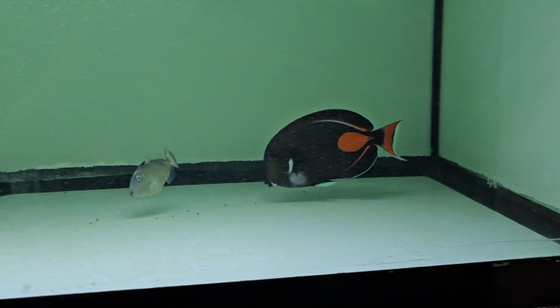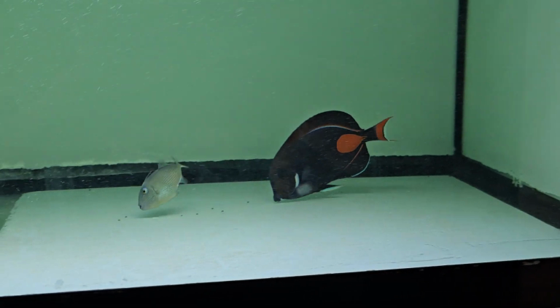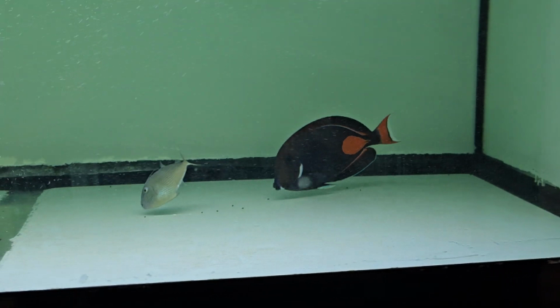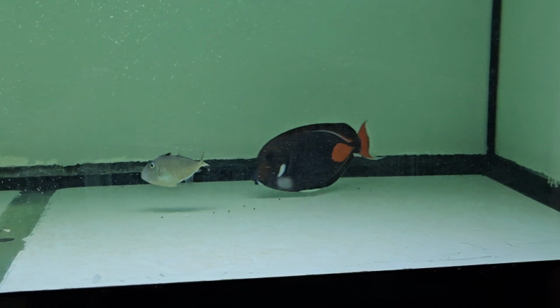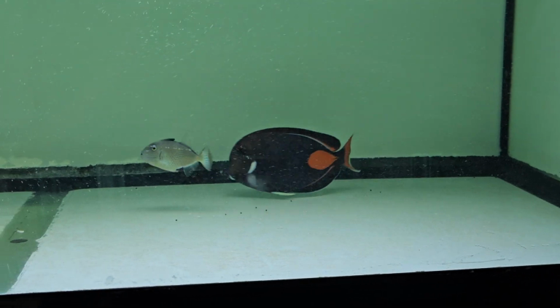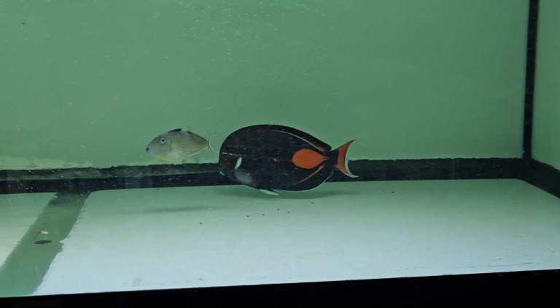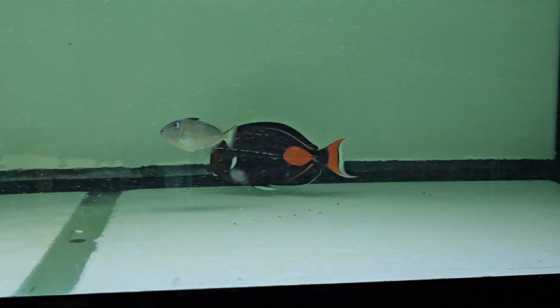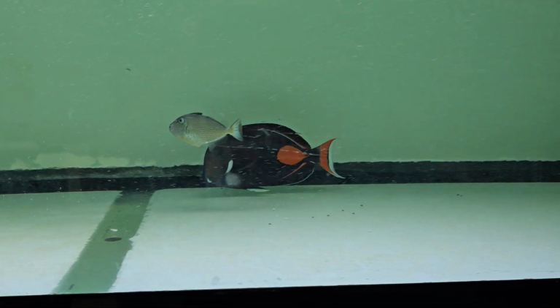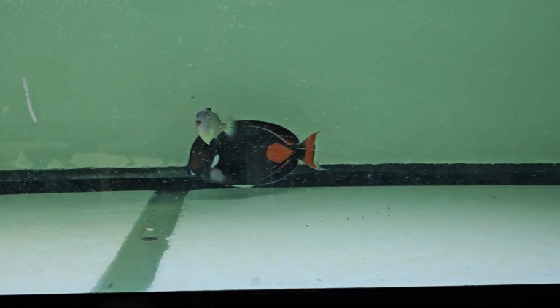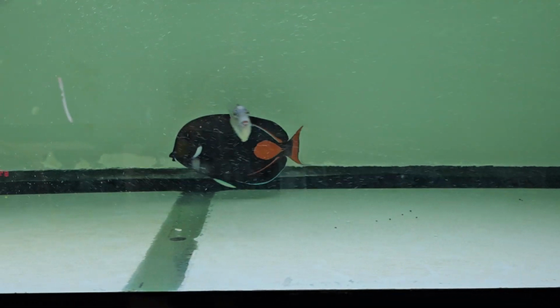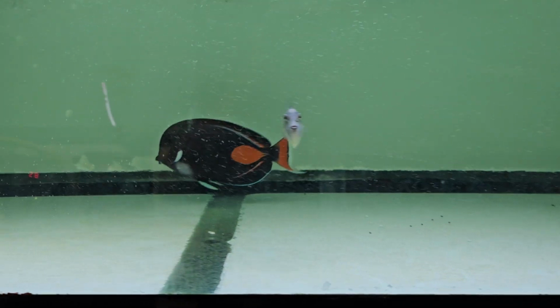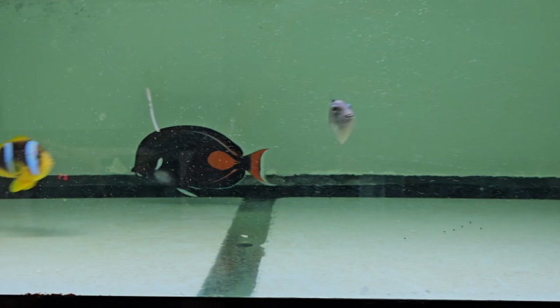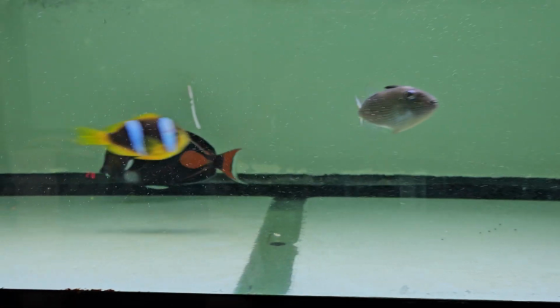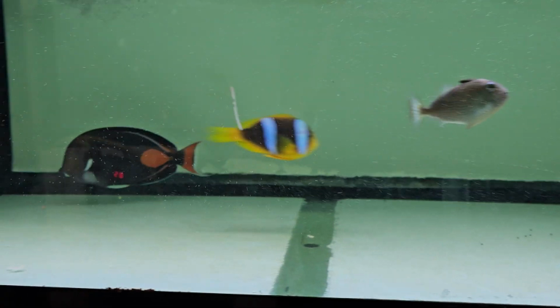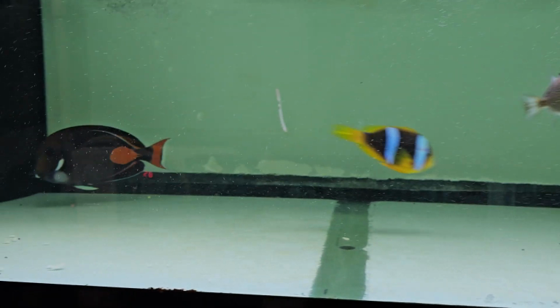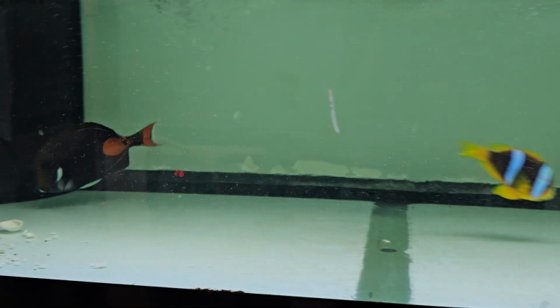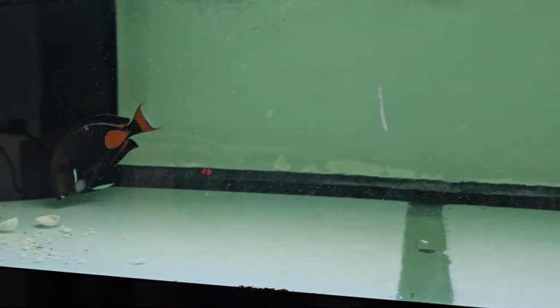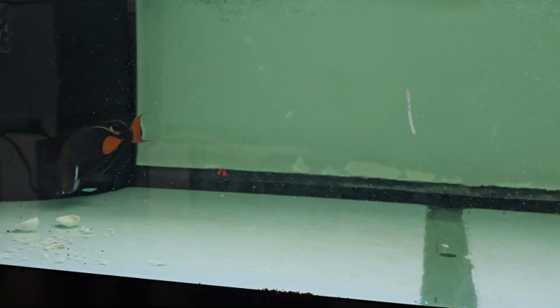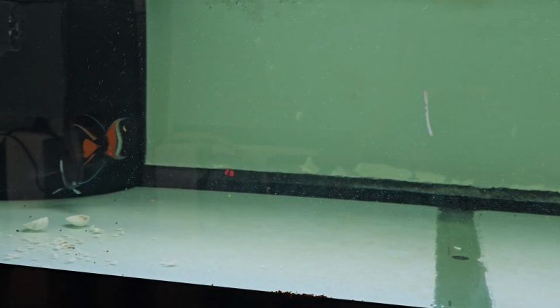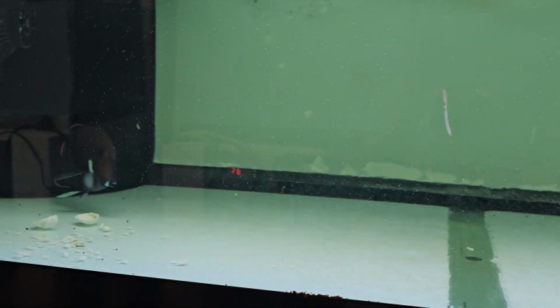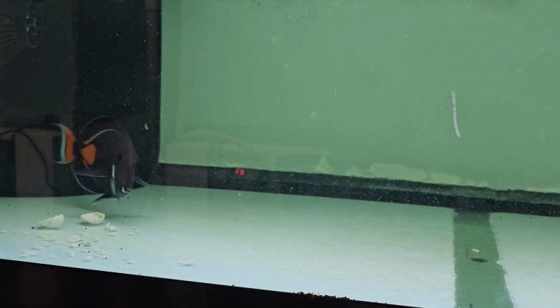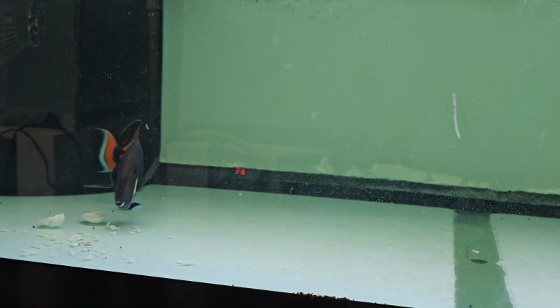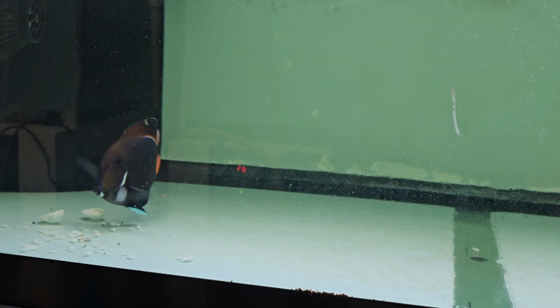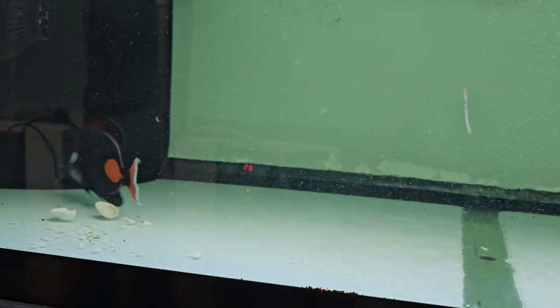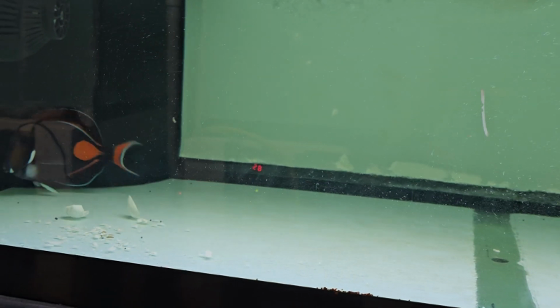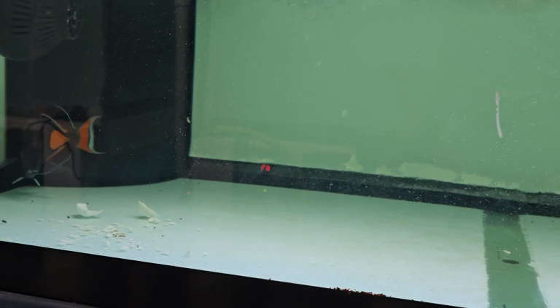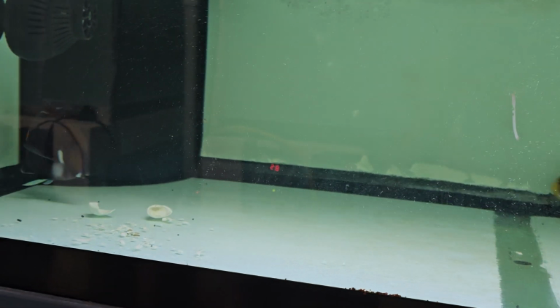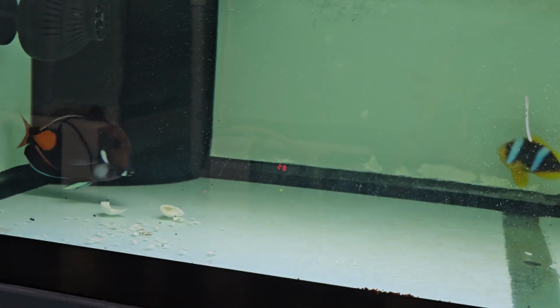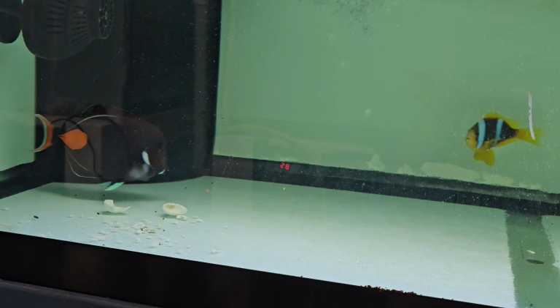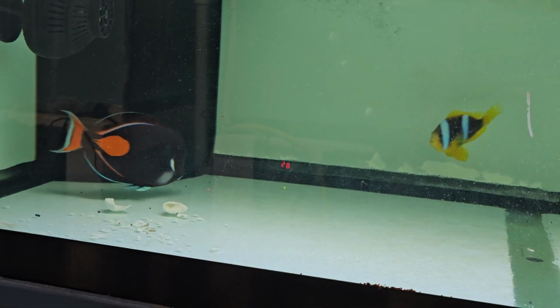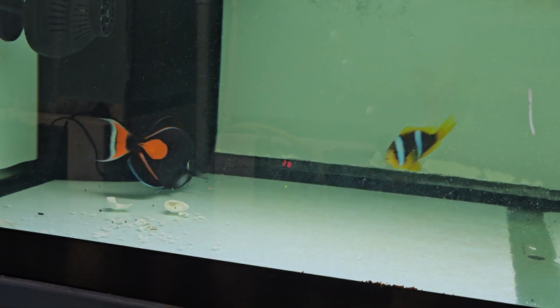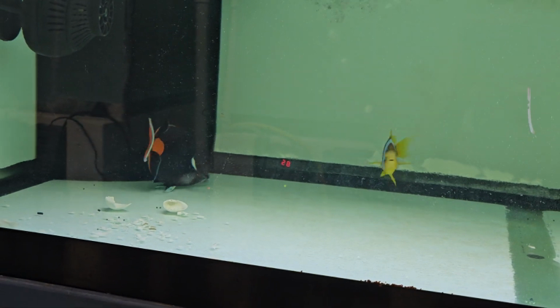Still not a friend of the camera. We are trying to zoom in rather than get really close and not spook it, especially while it's eating.